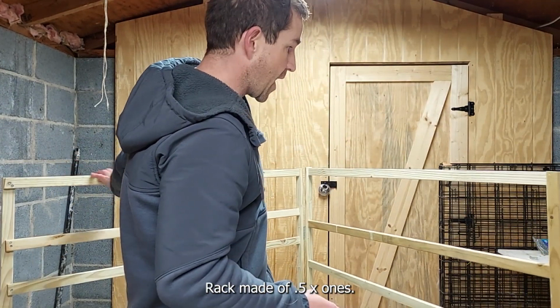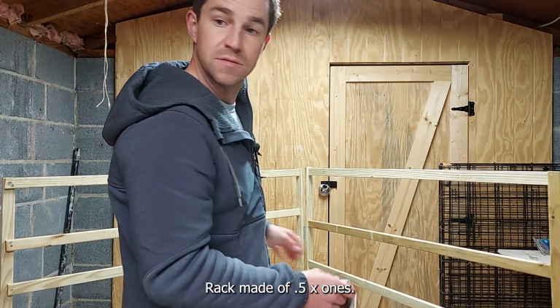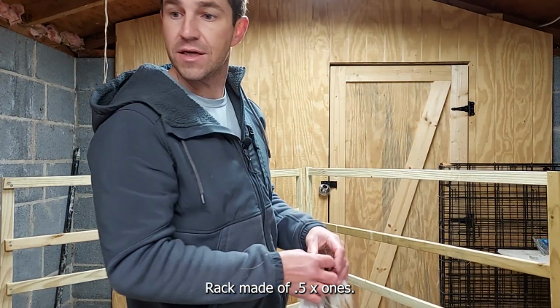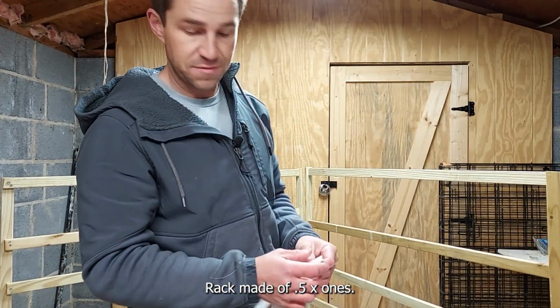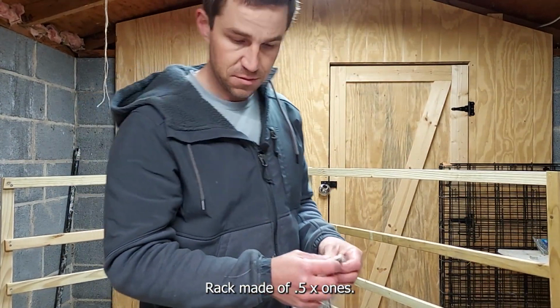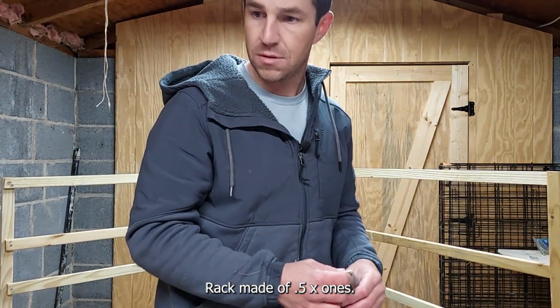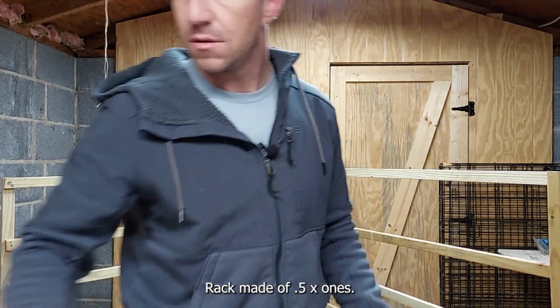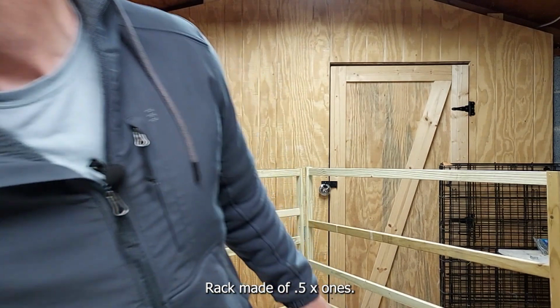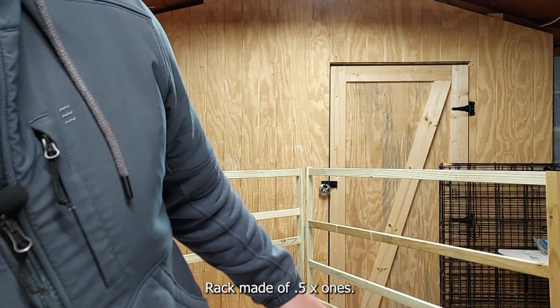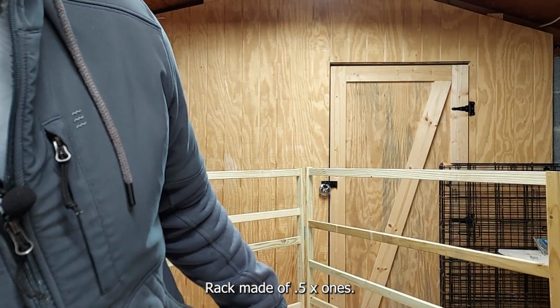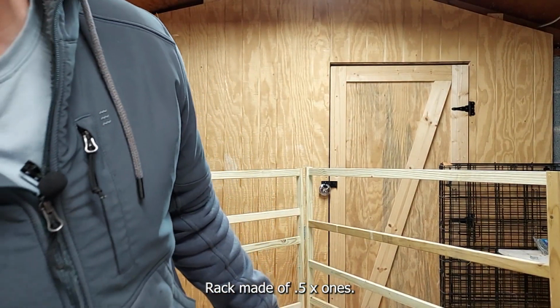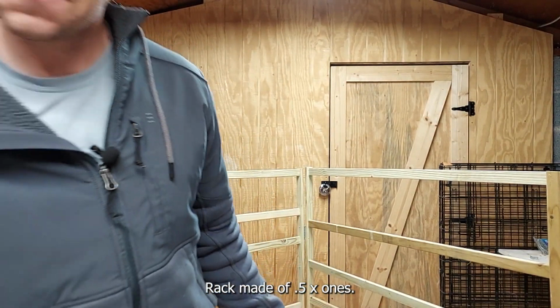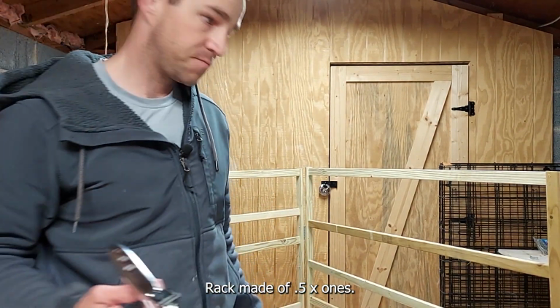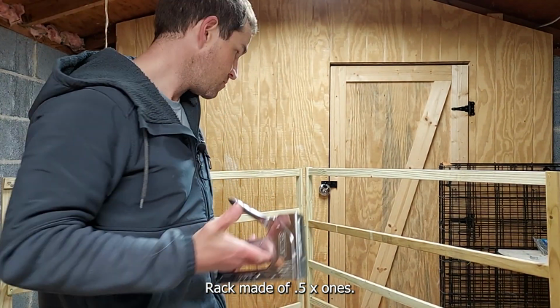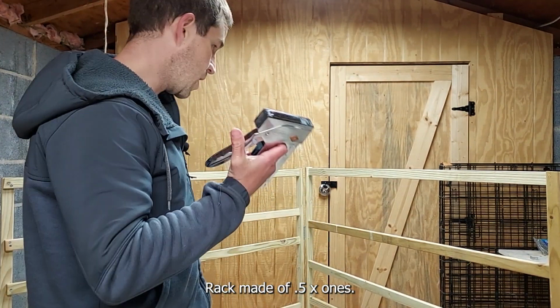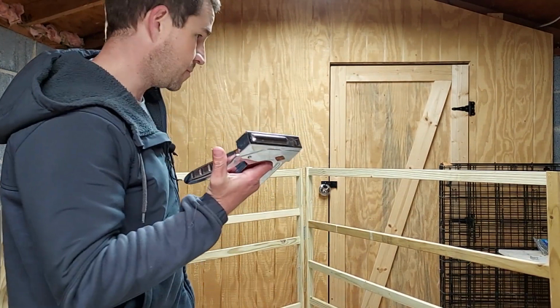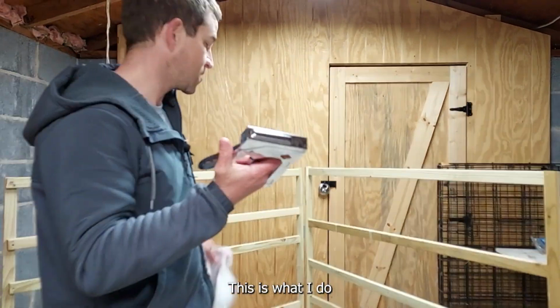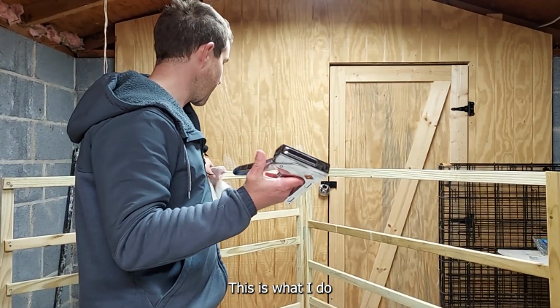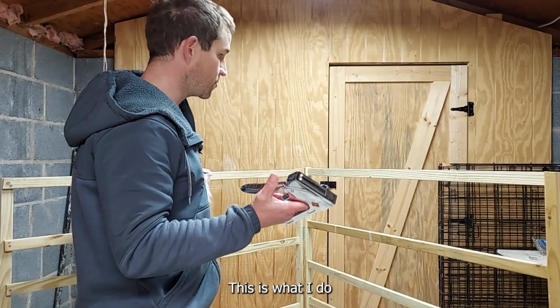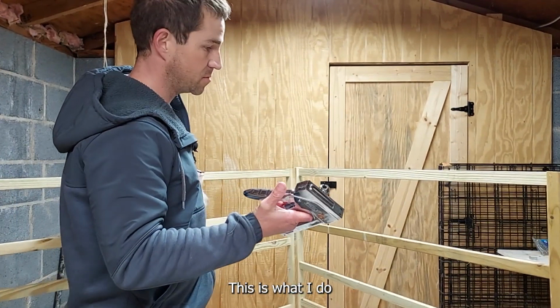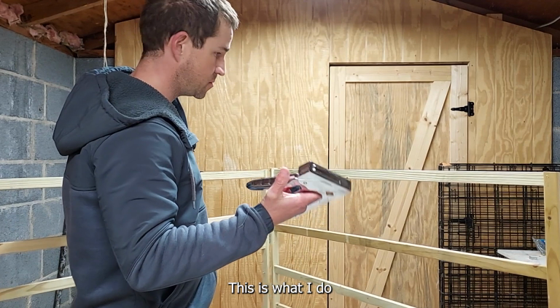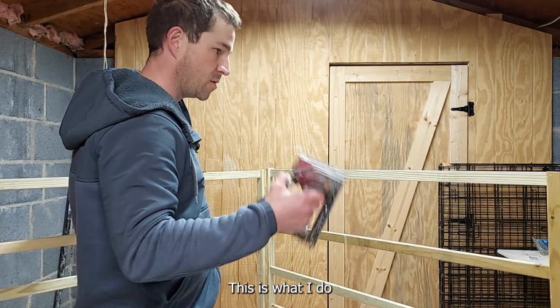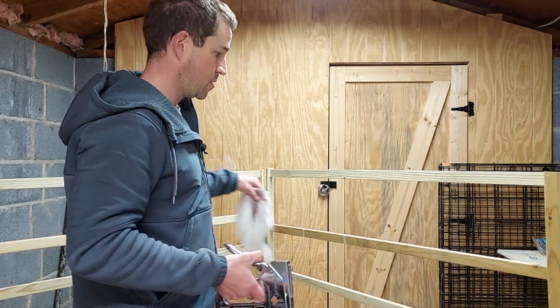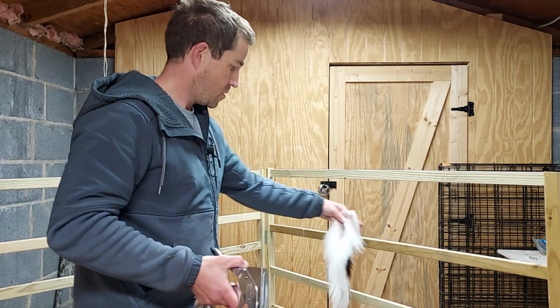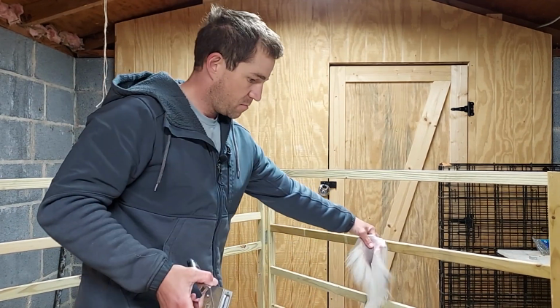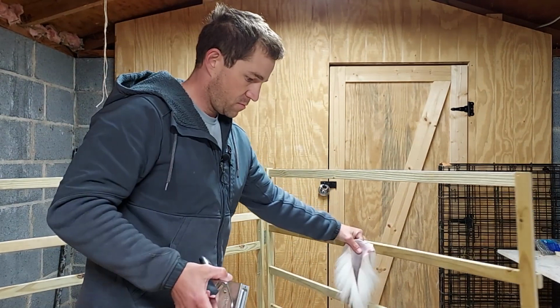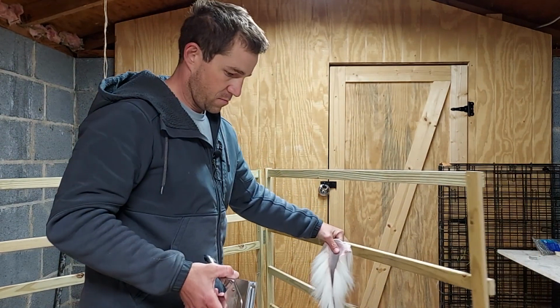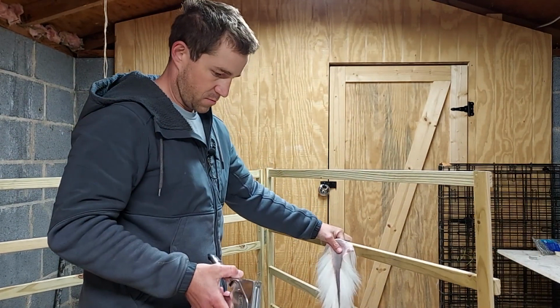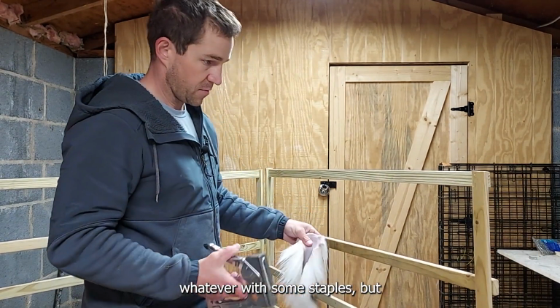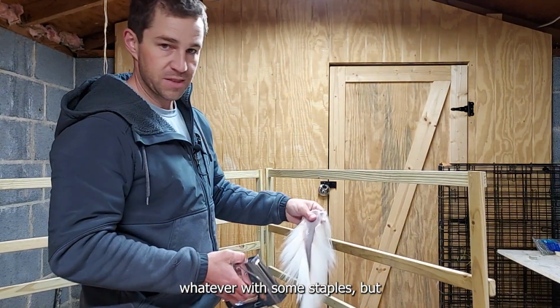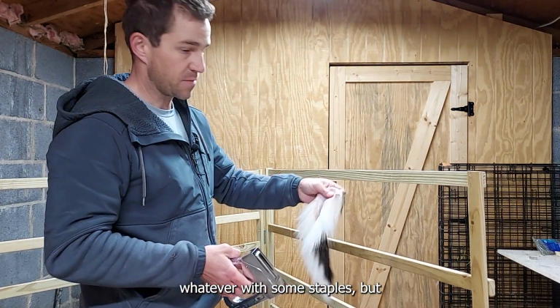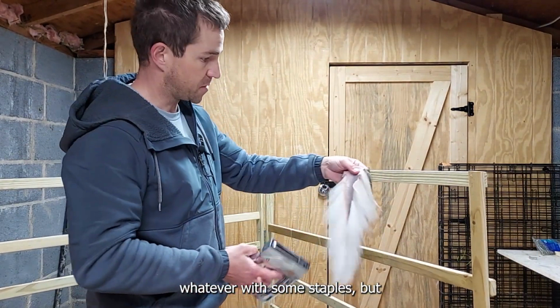A rack made of 0.5x1s — this is what I do. Waste some staples, but that's fine.